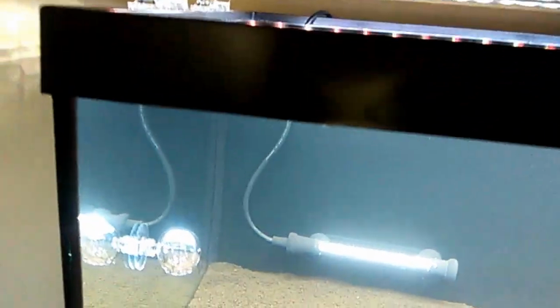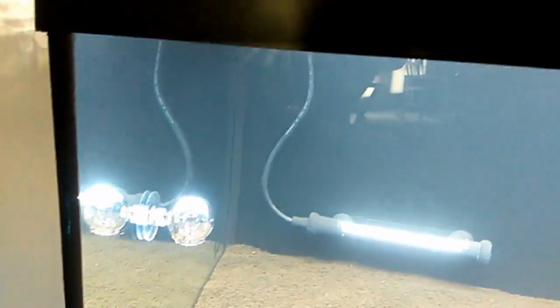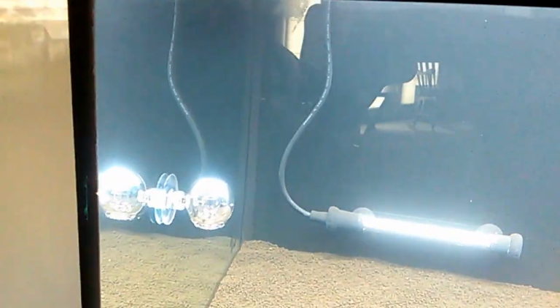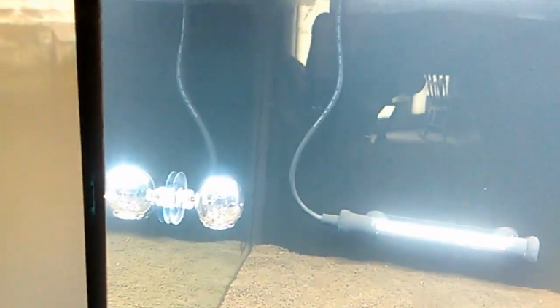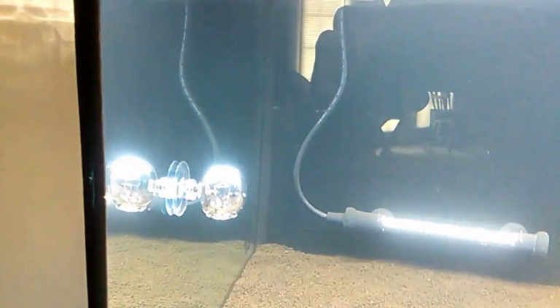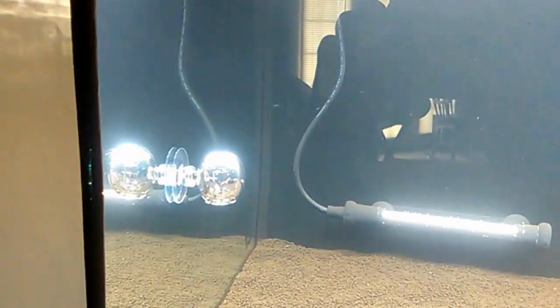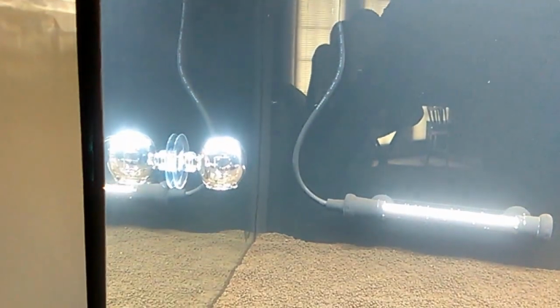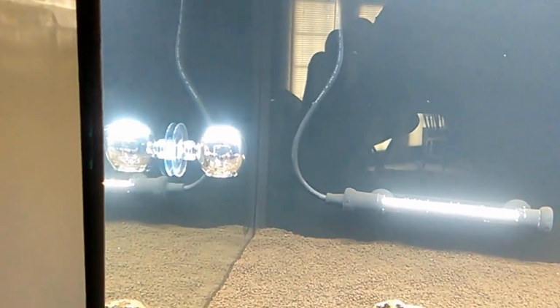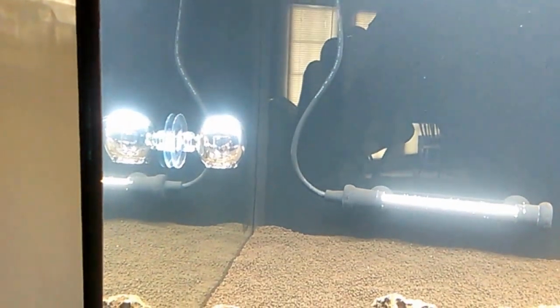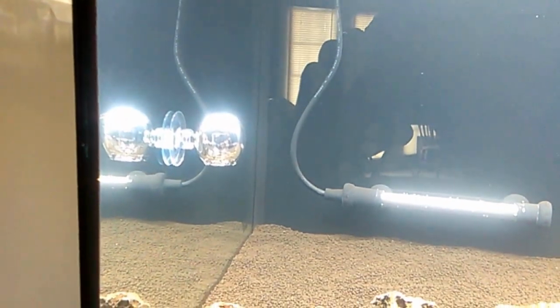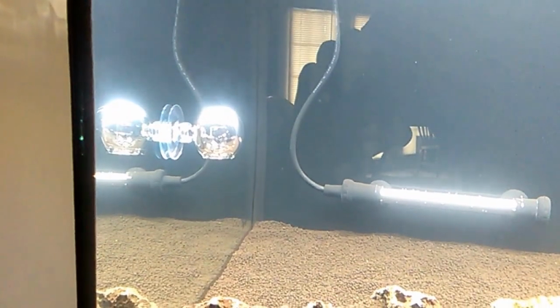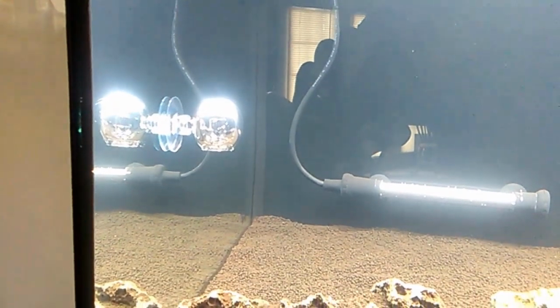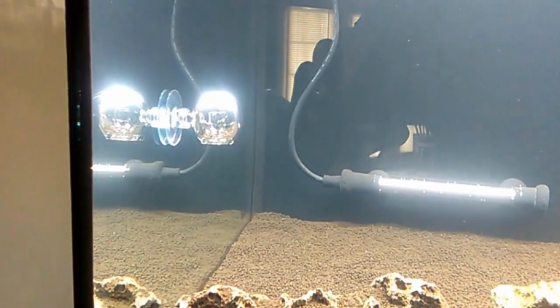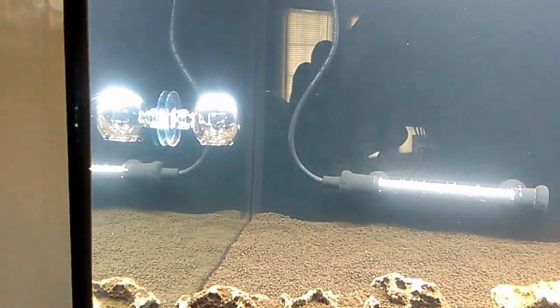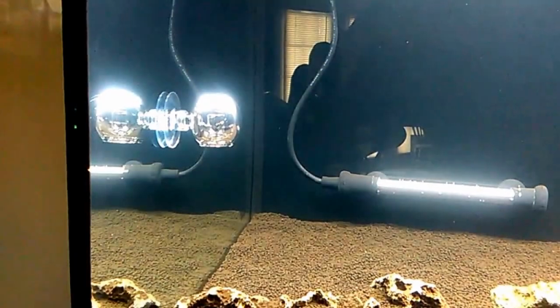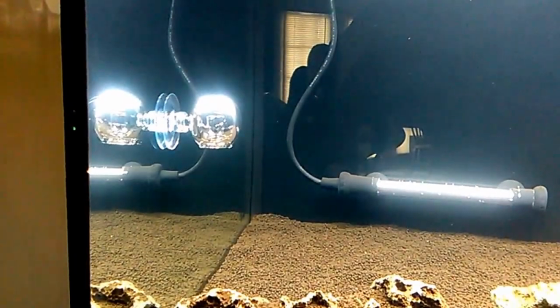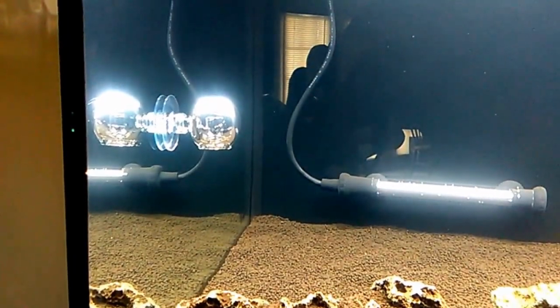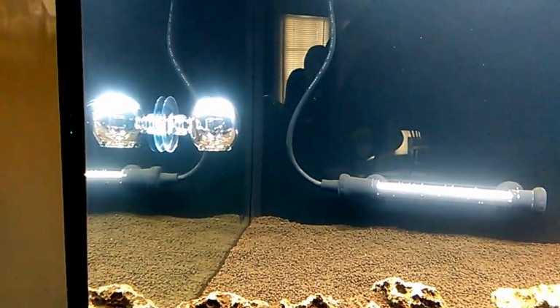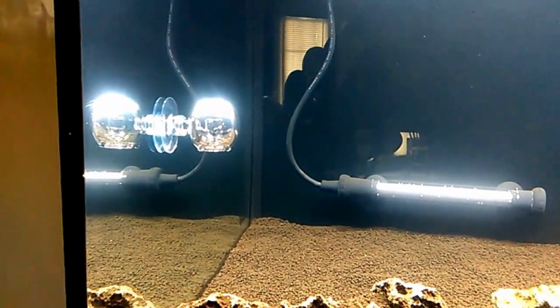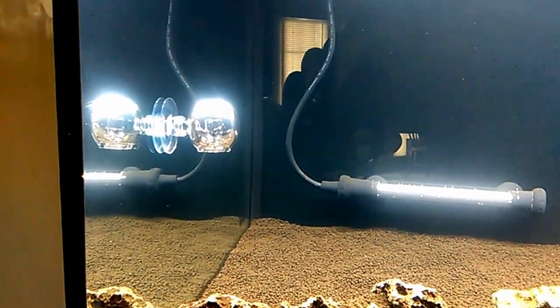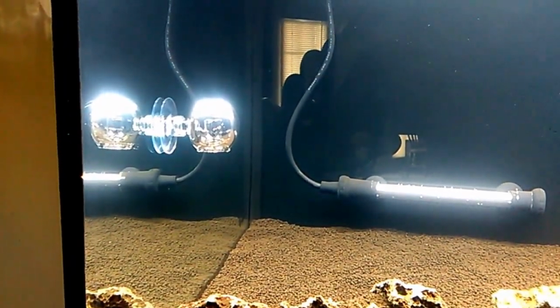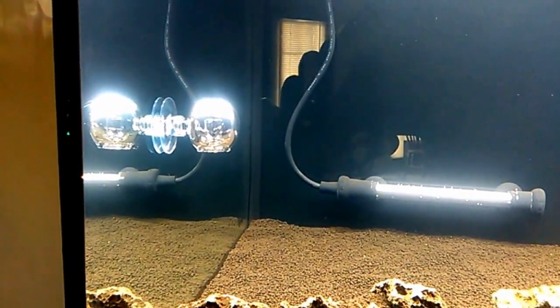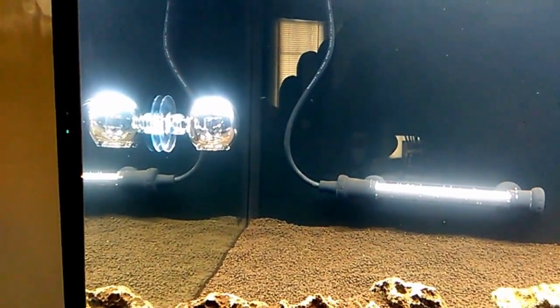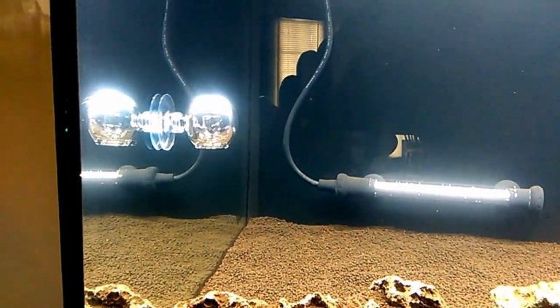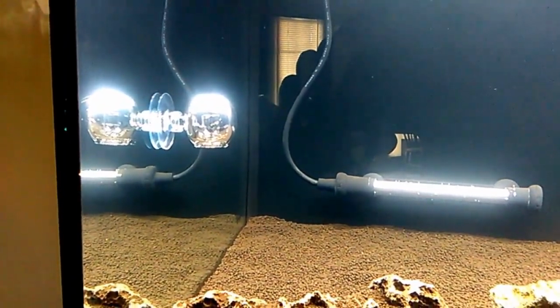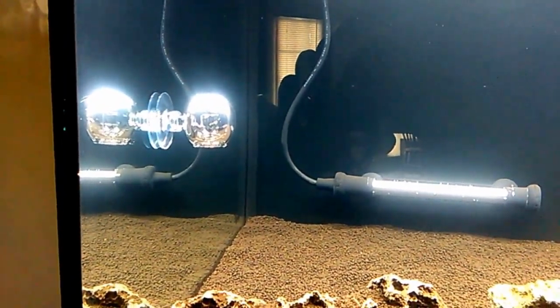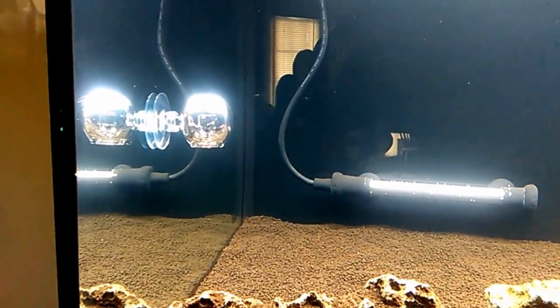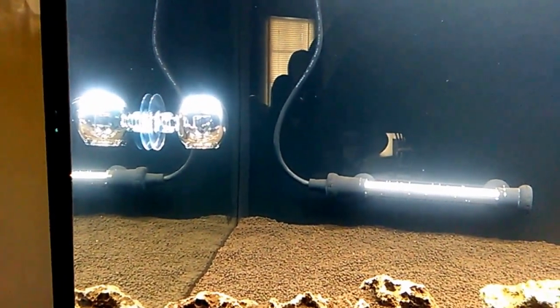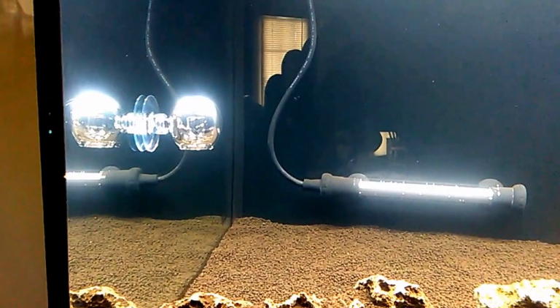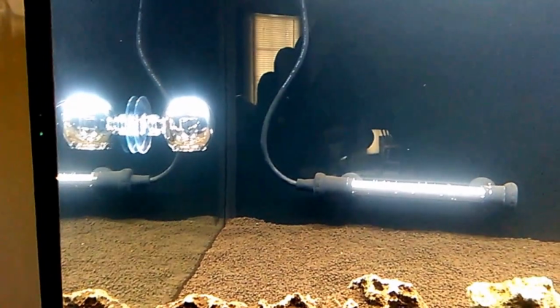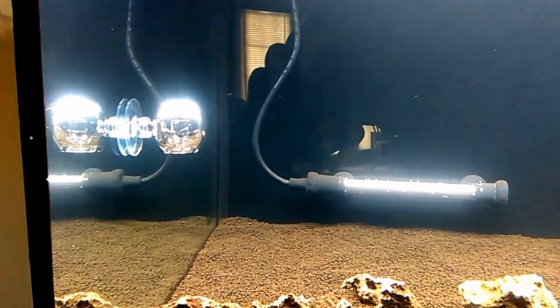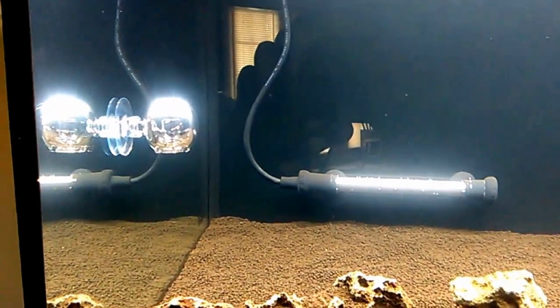A new style of drop checker just came in. I will need to add the indicator fluid — I just kind of put it in the tank for now until things get going.